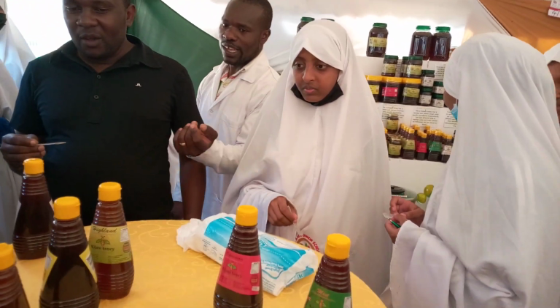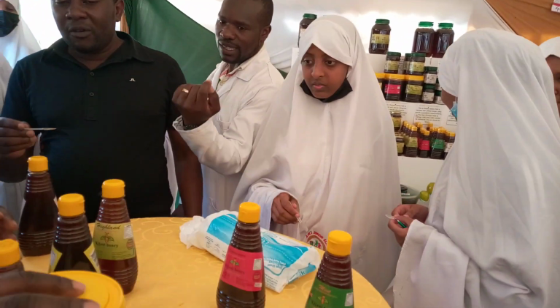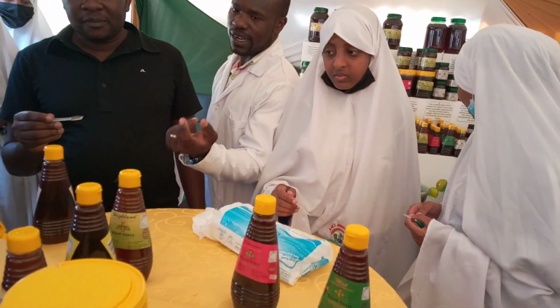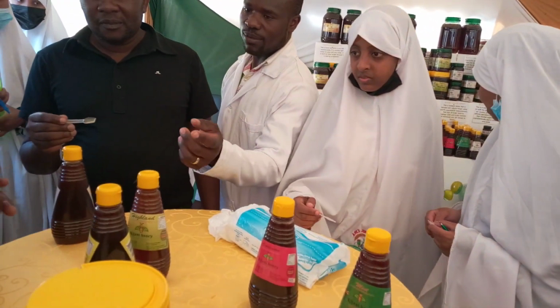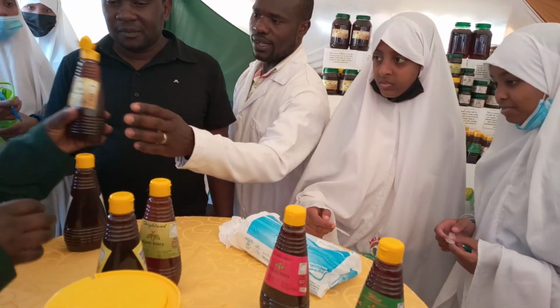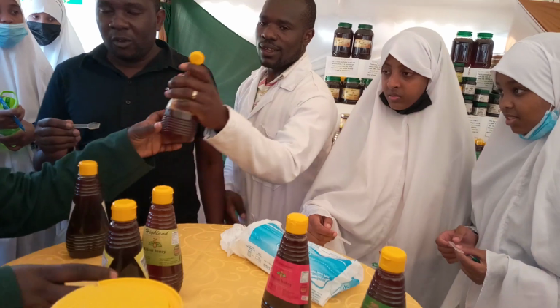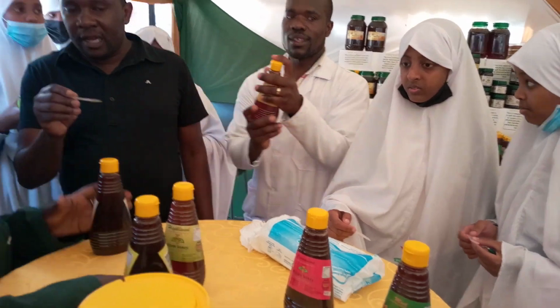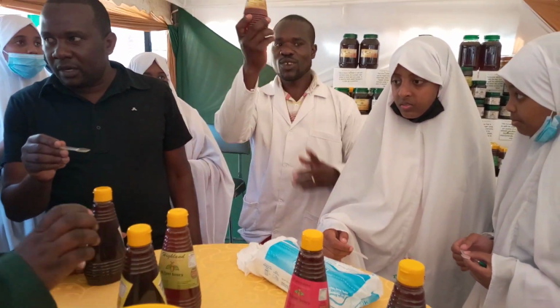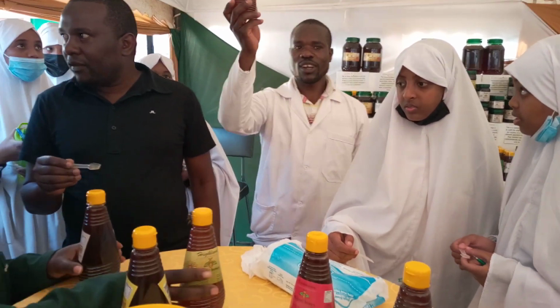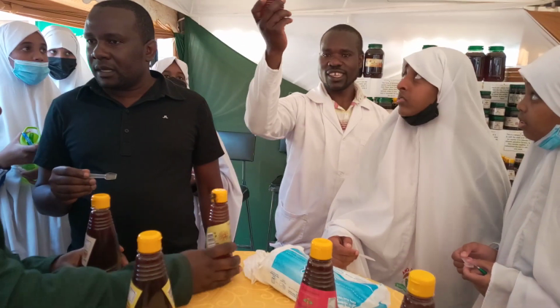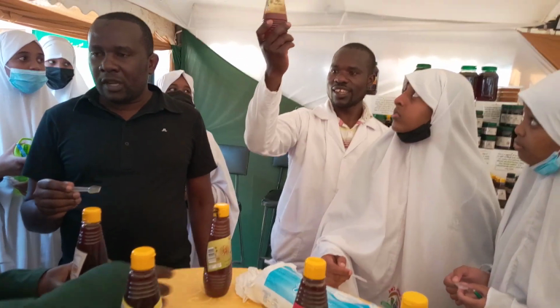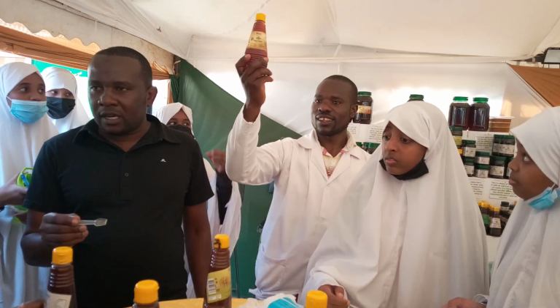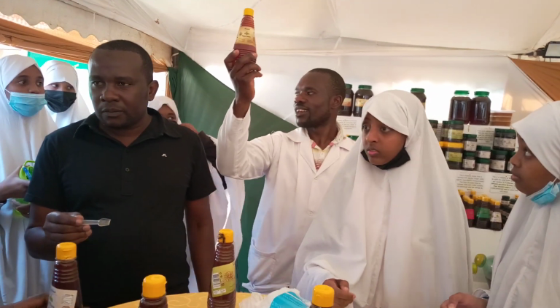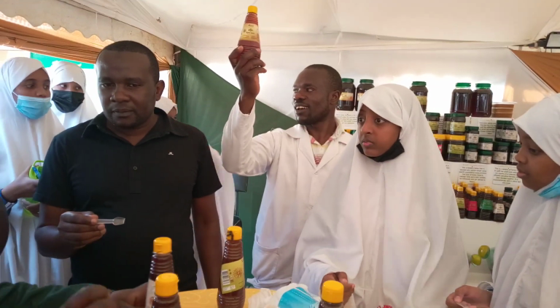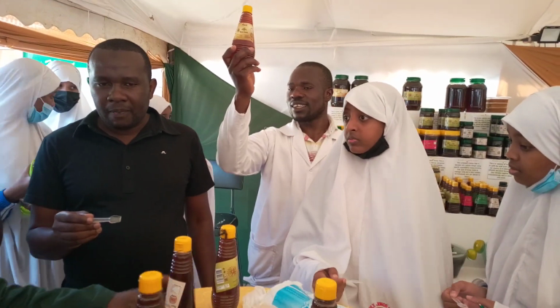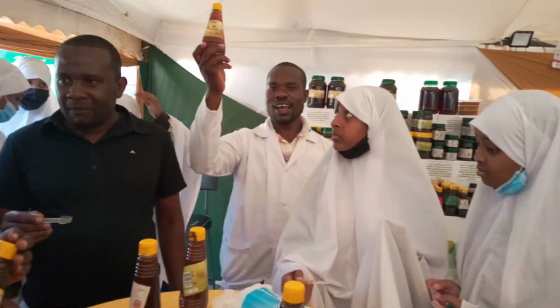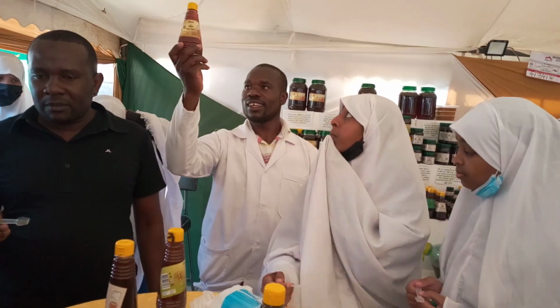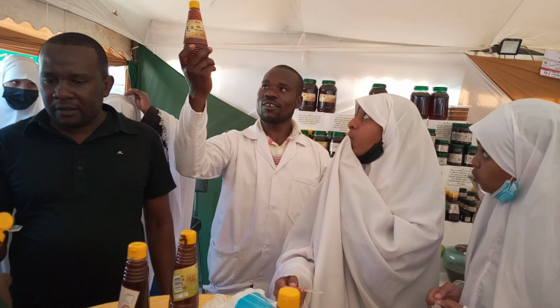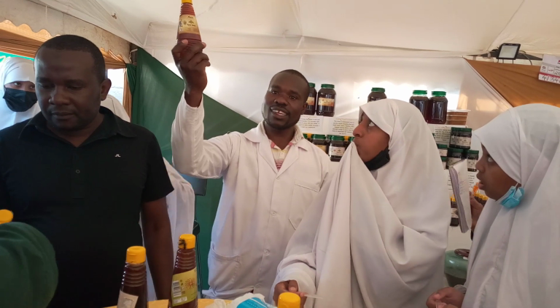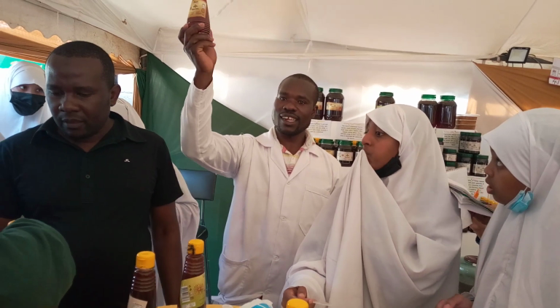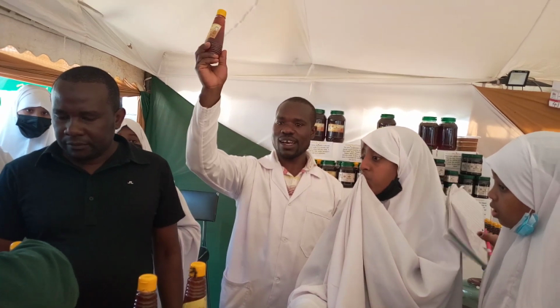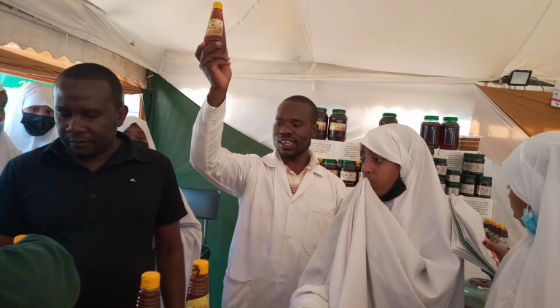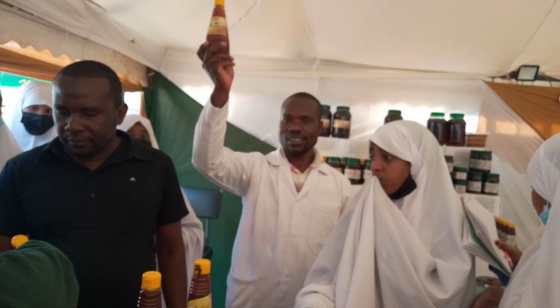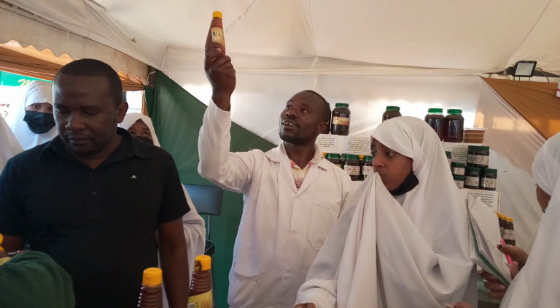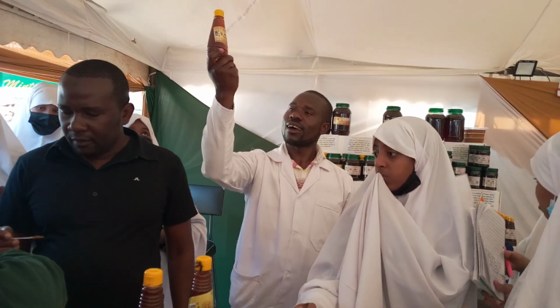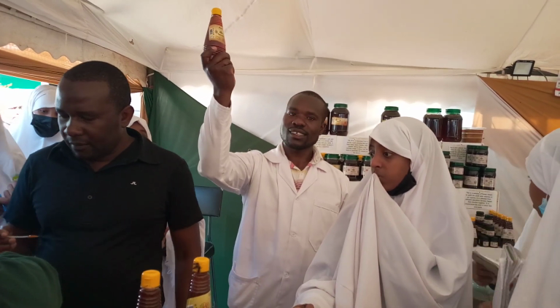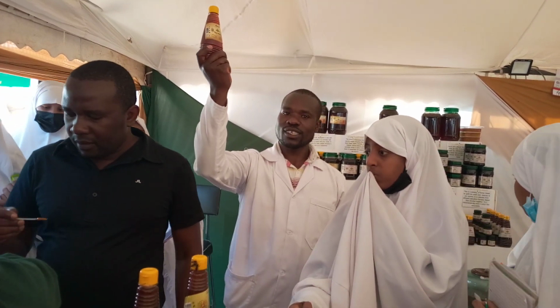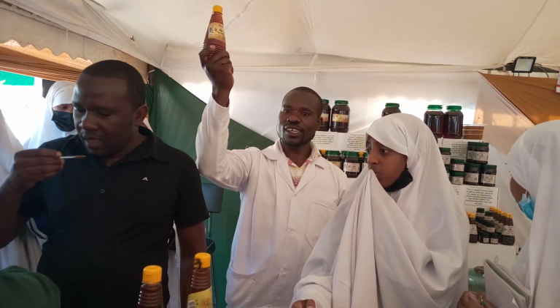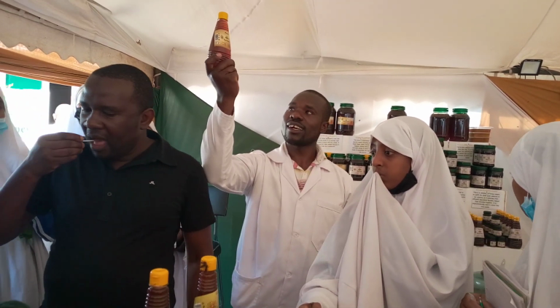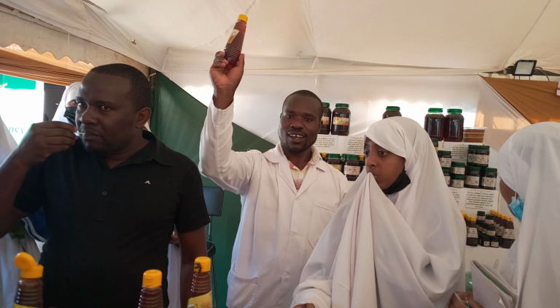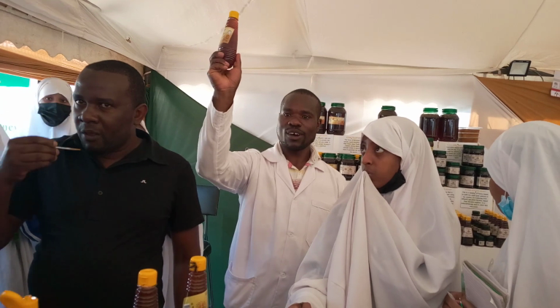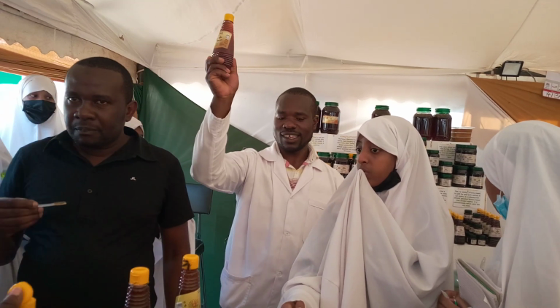This one is called Acacia honey. It's harvested in arid and semi-arid areas. It is sweet in nature and somewhat light in color.